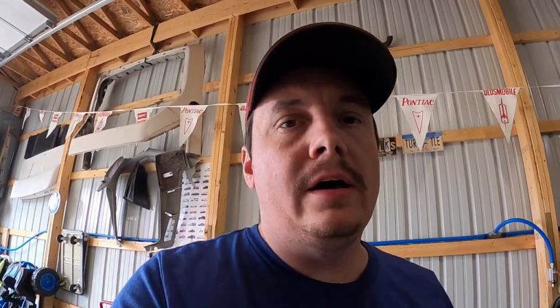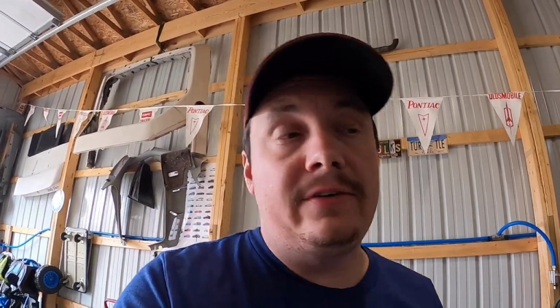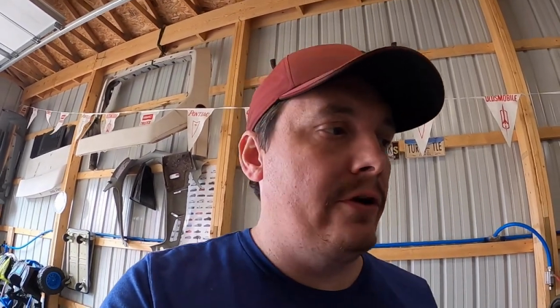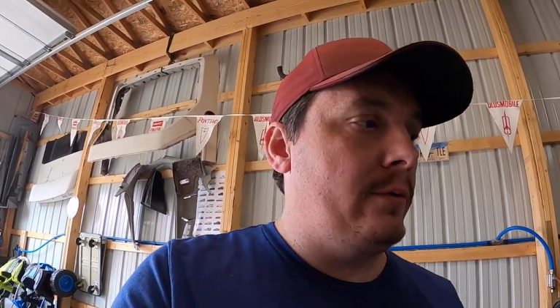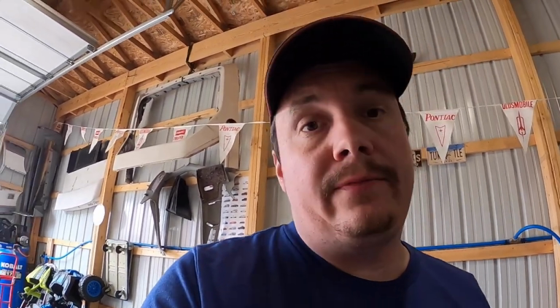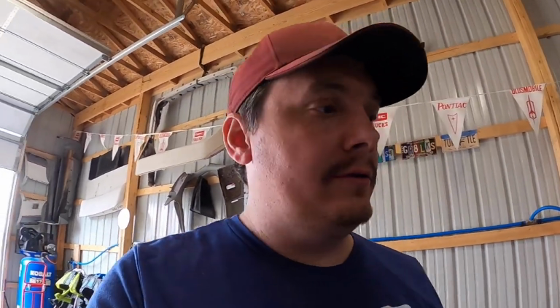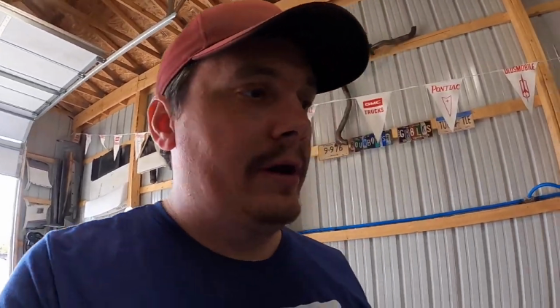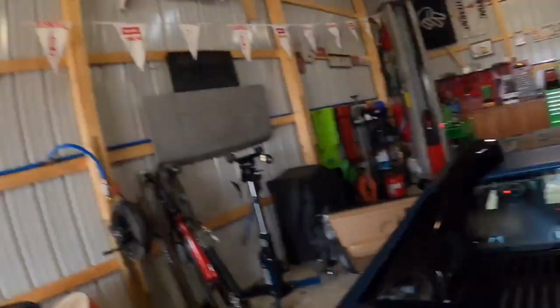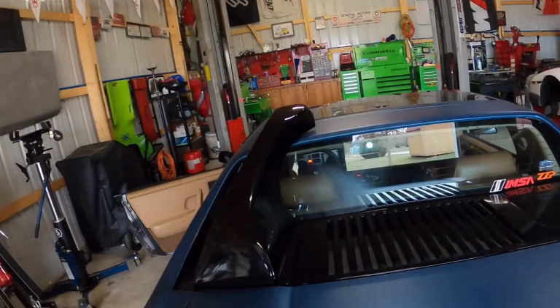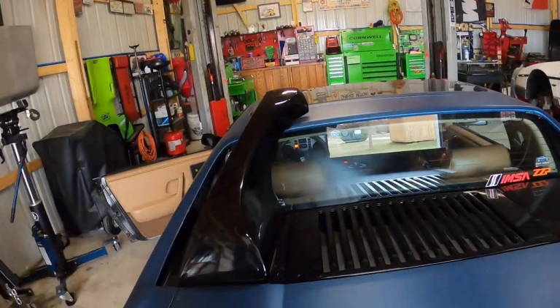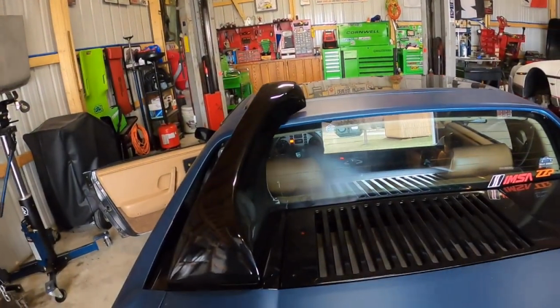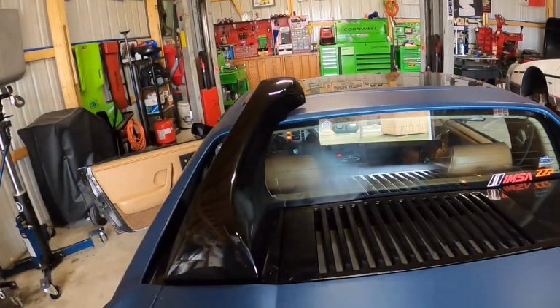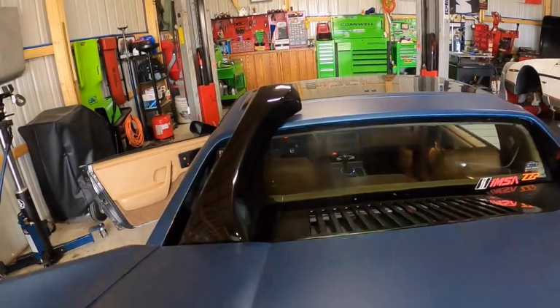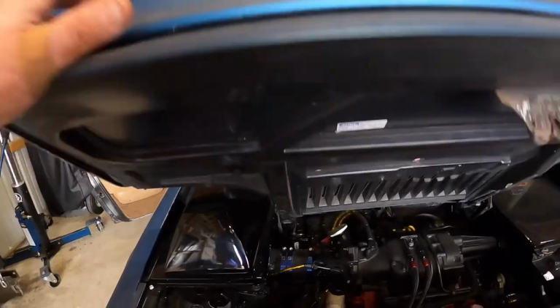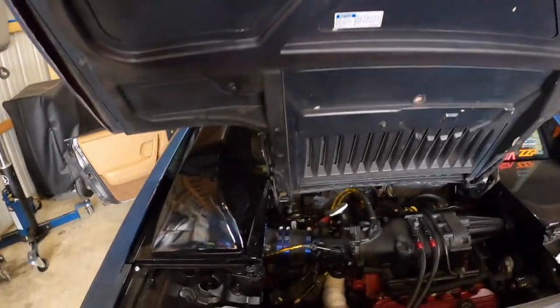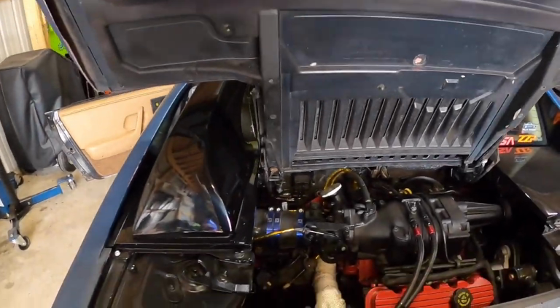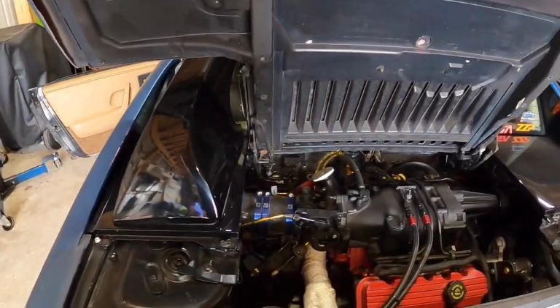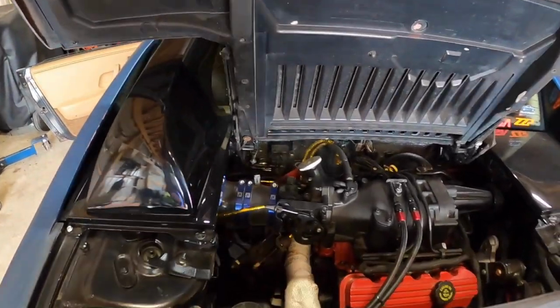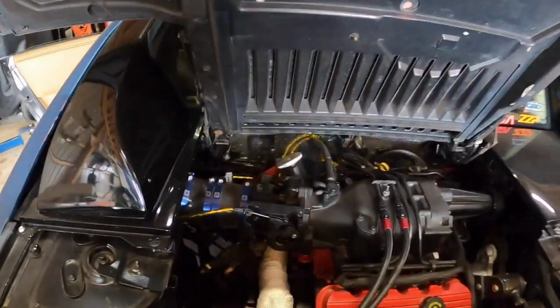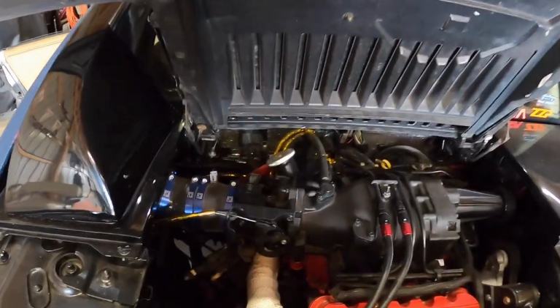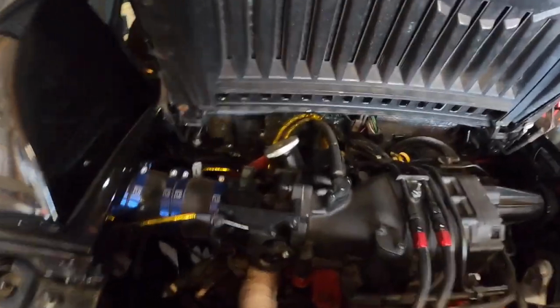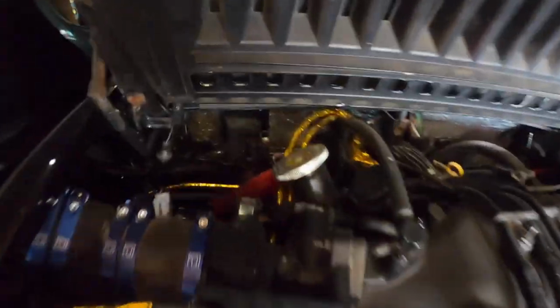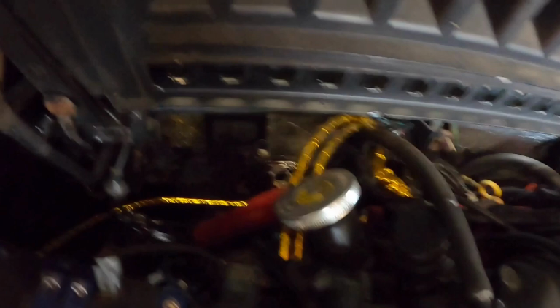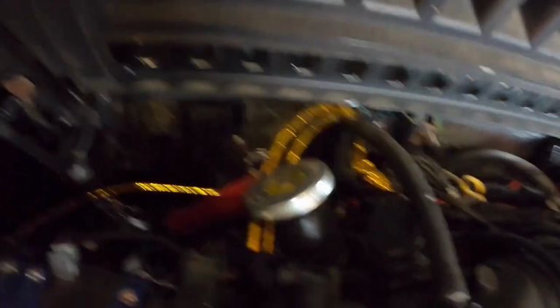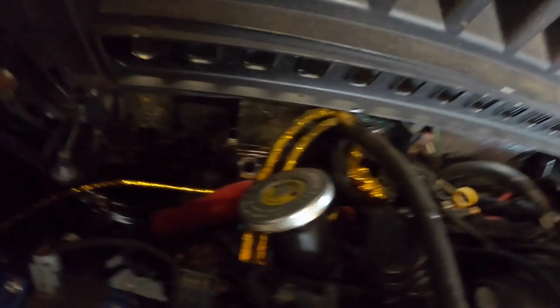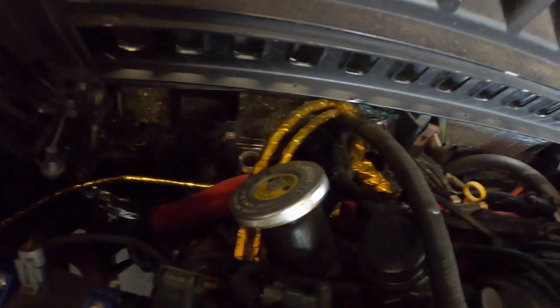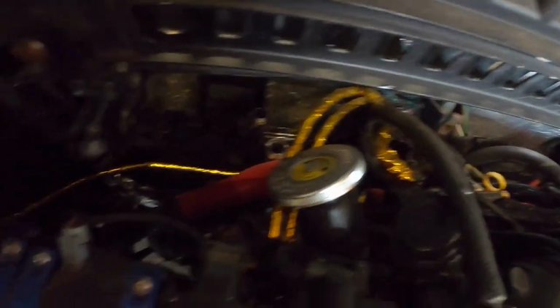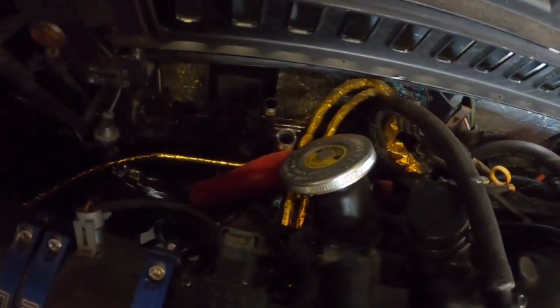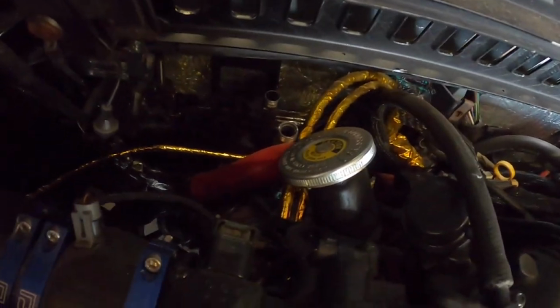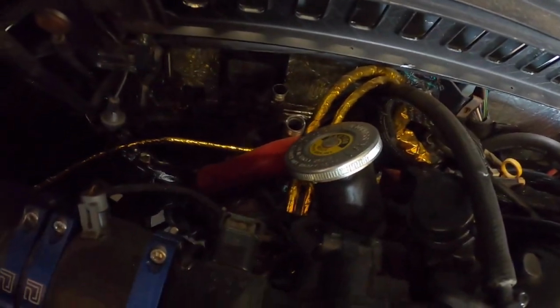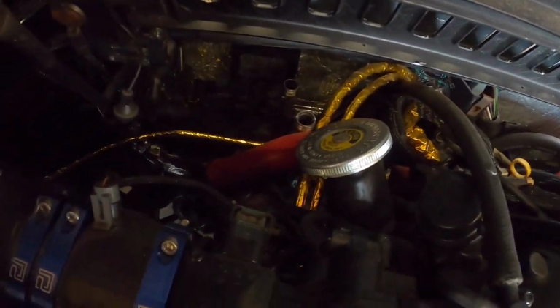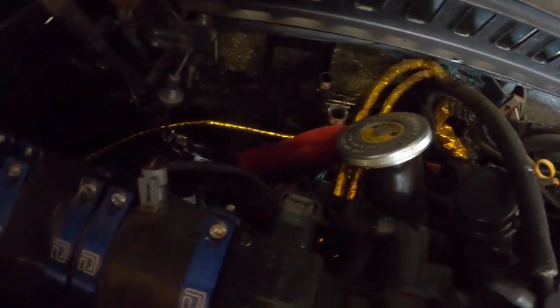I figured I'd take it for a quick rip if I couldn't do the brakes, and even that didn't work out. We got coolant leaking from somewhere.